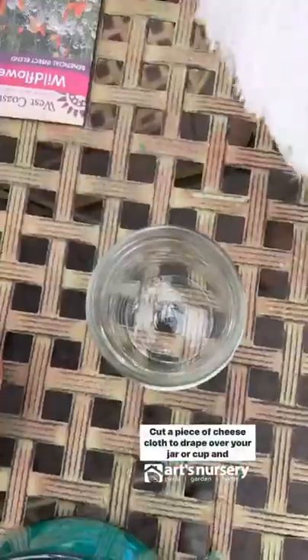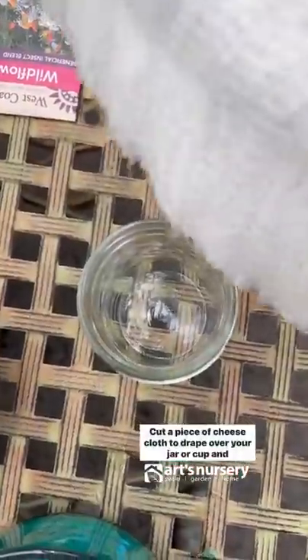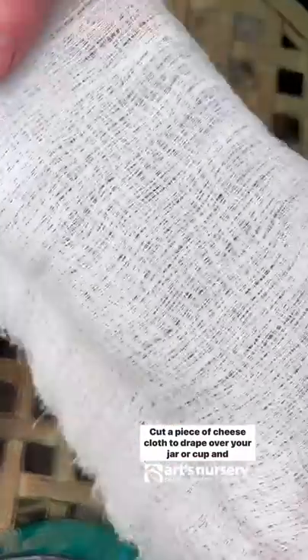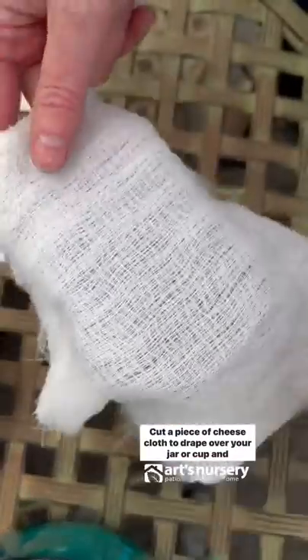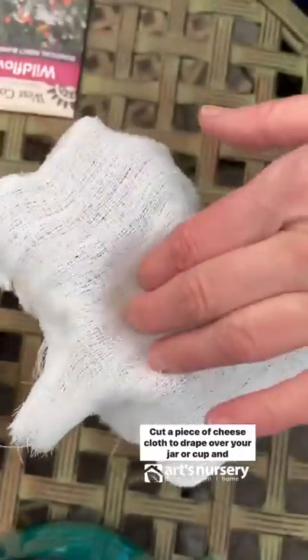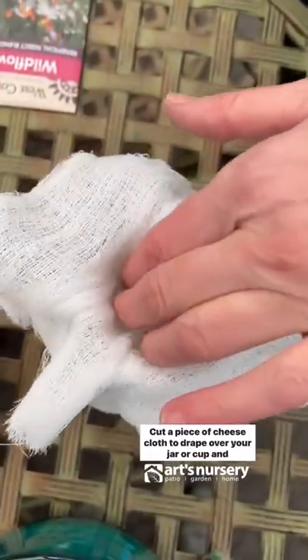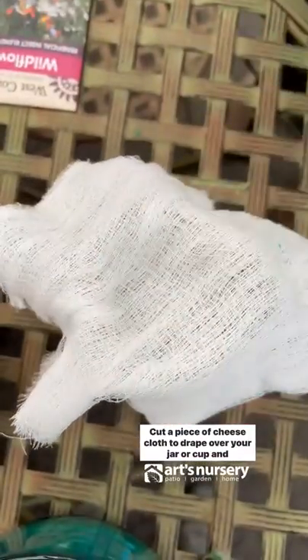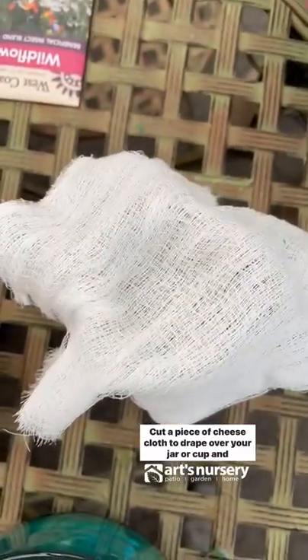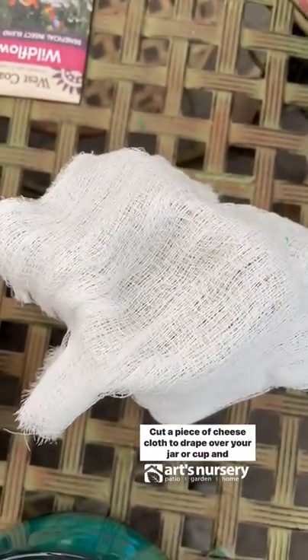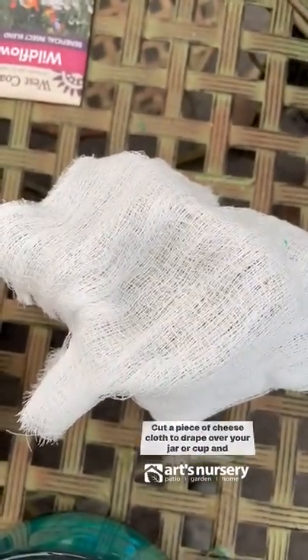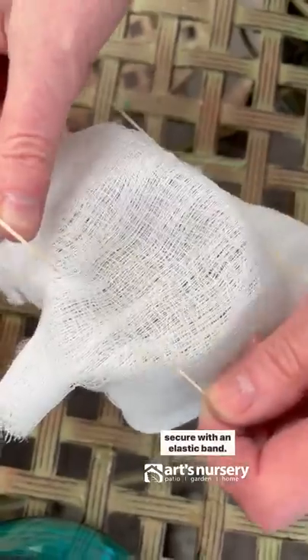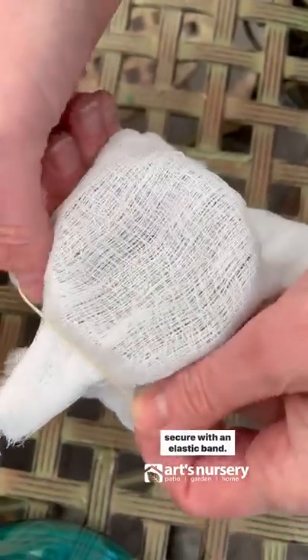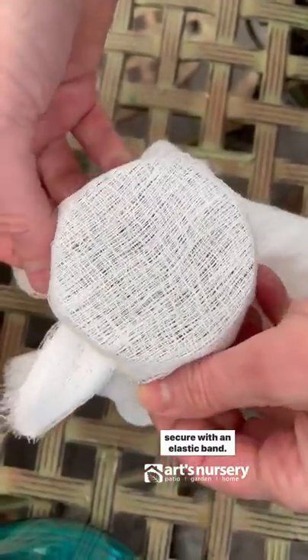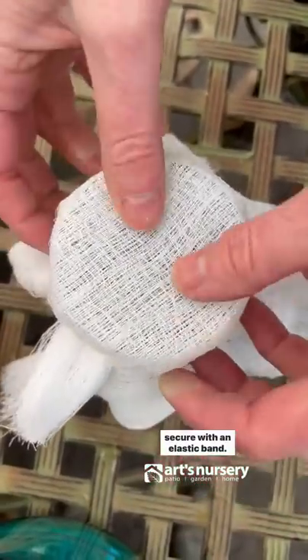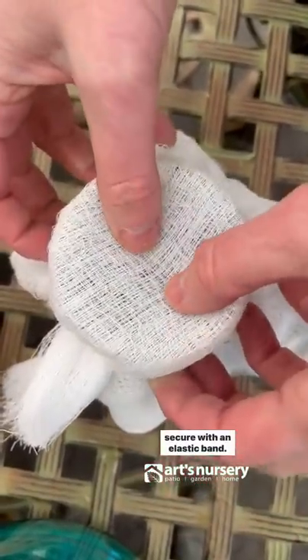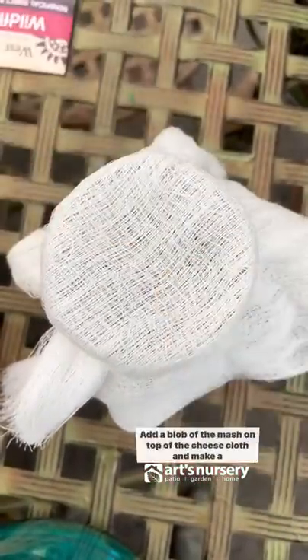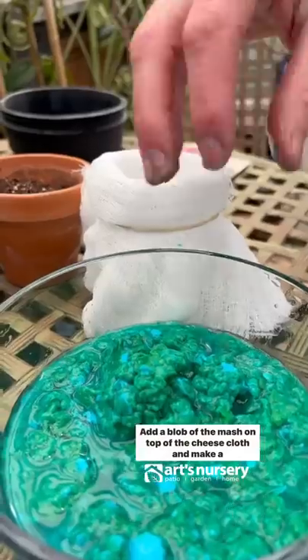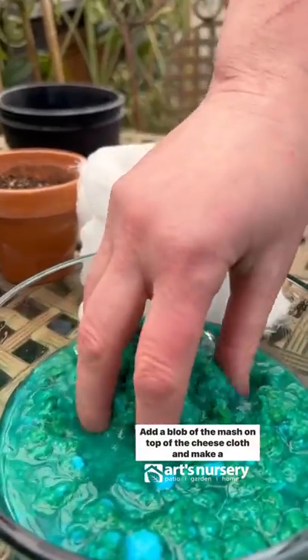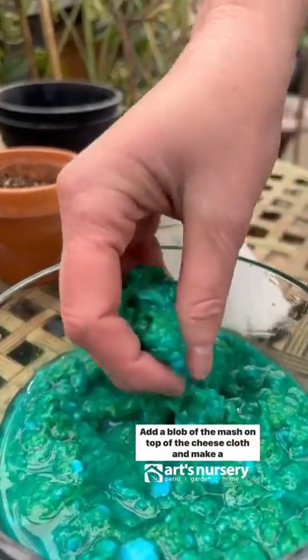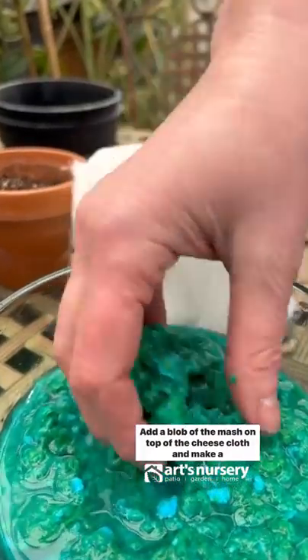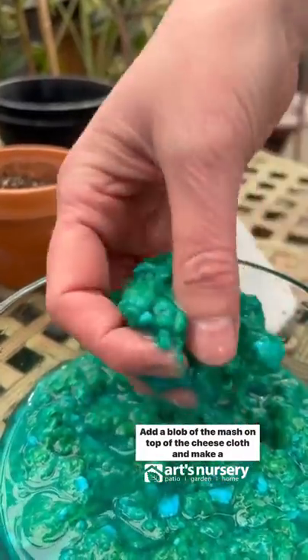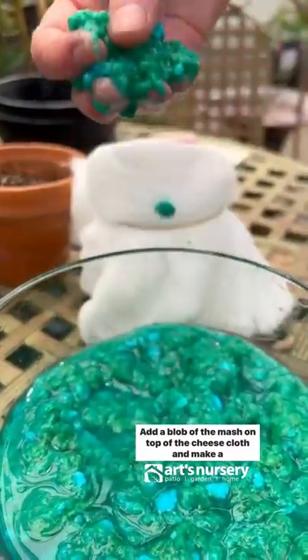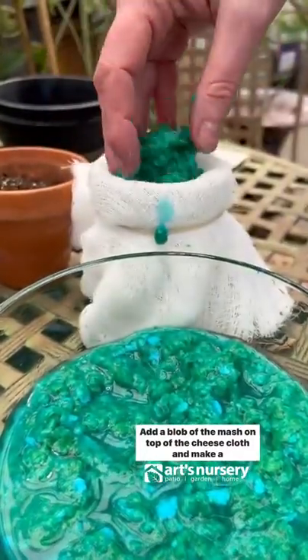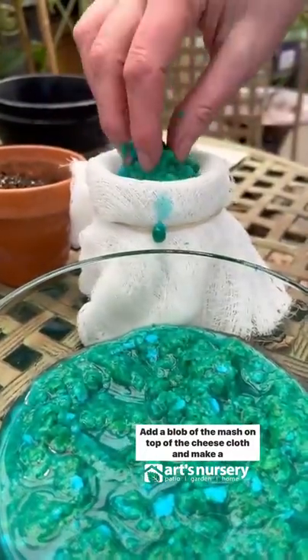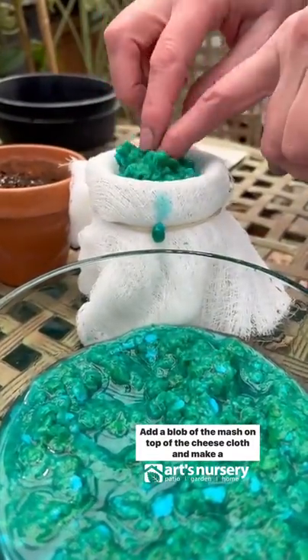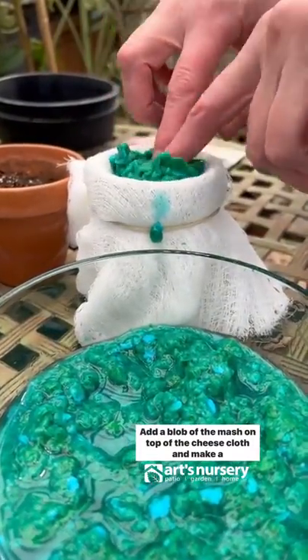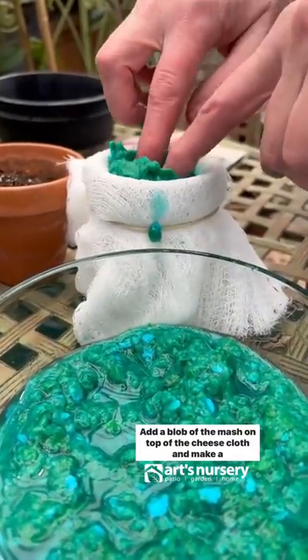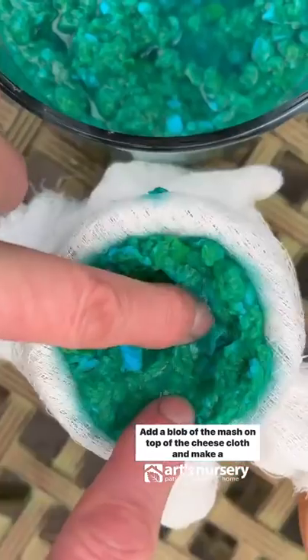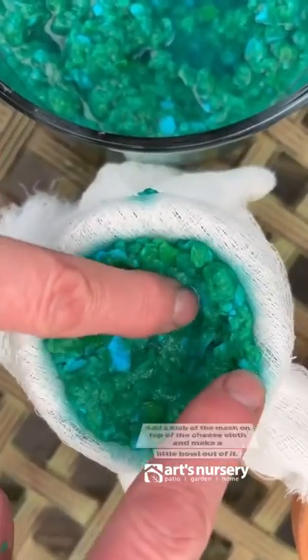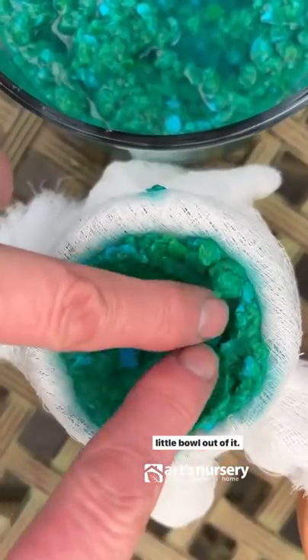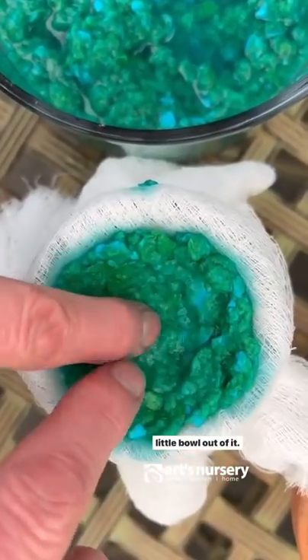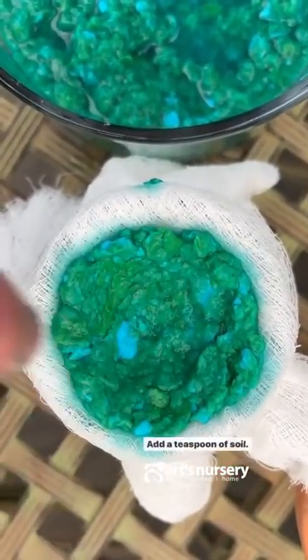Cut a piece of cheesecloth to drape over your jar or cup and secure with an elastic band. Add a blob of the mash on top of the cheesecloth and make a little bowl out of it.